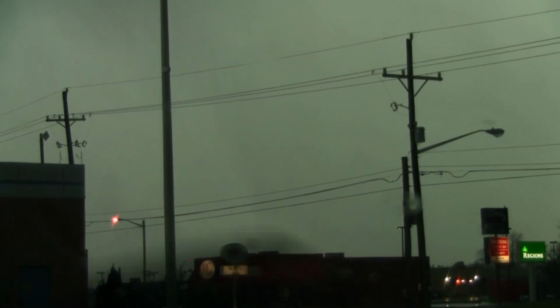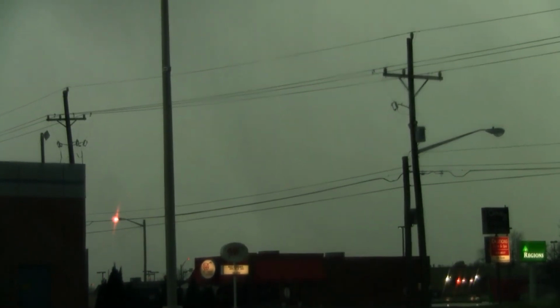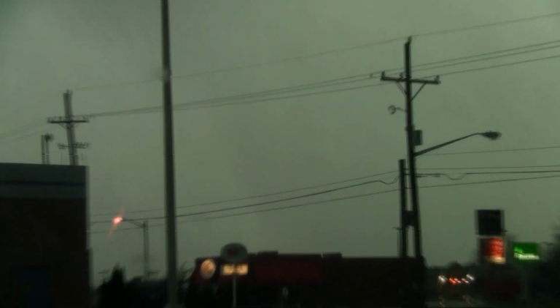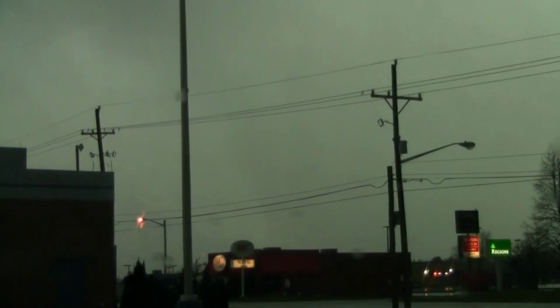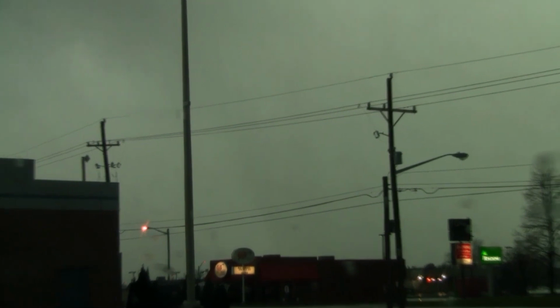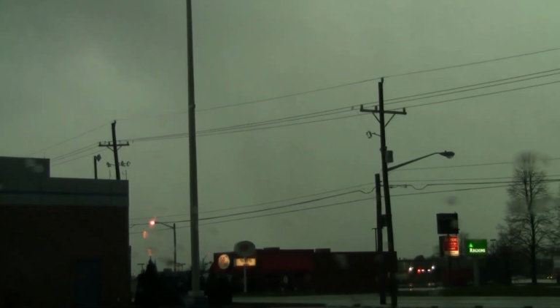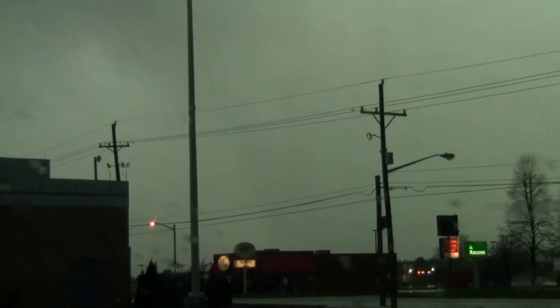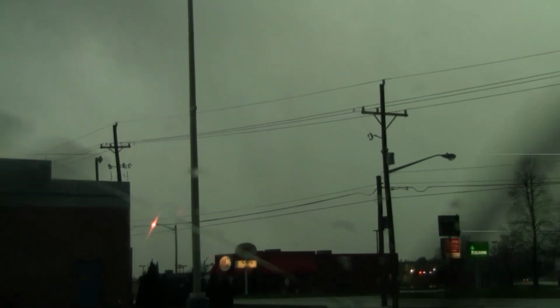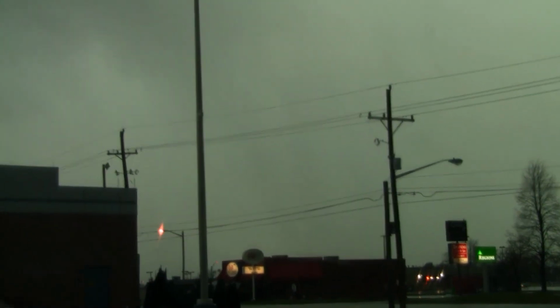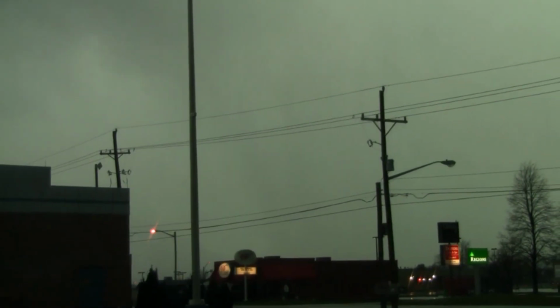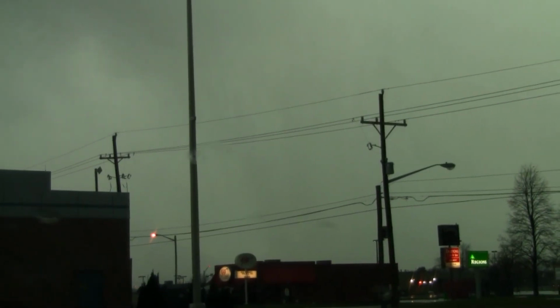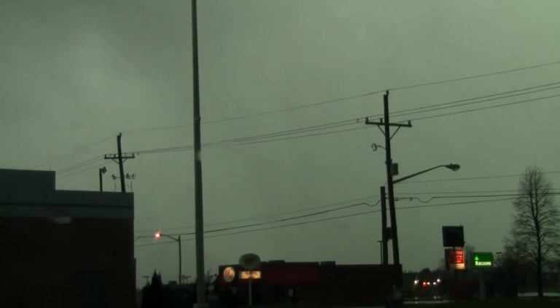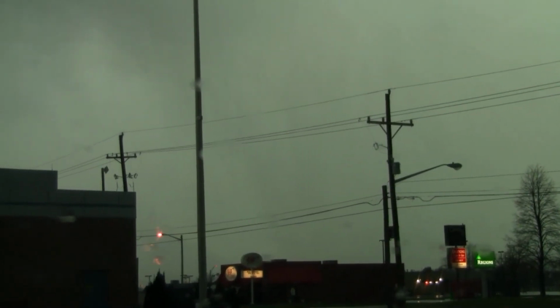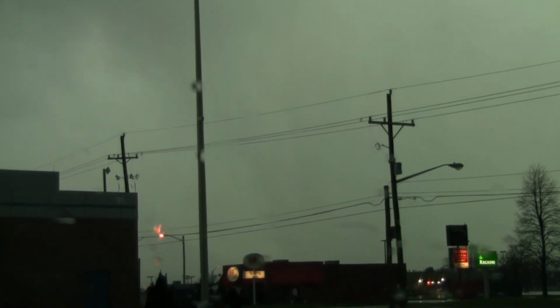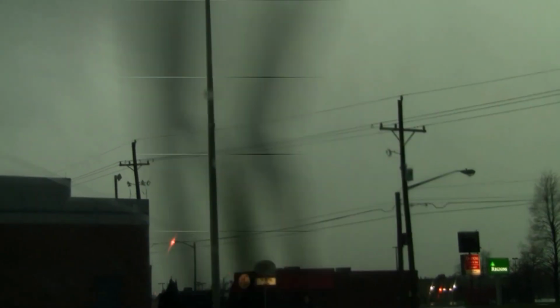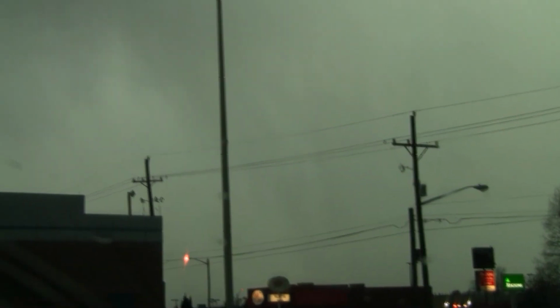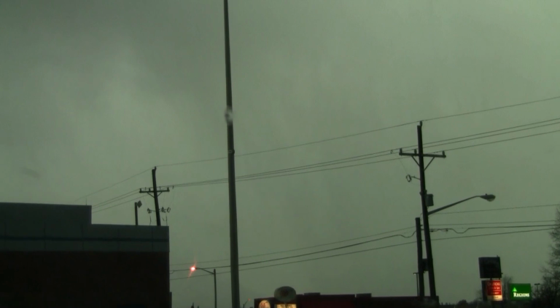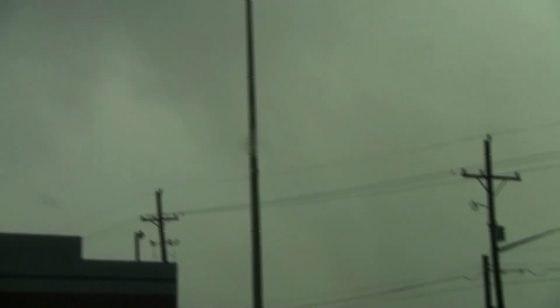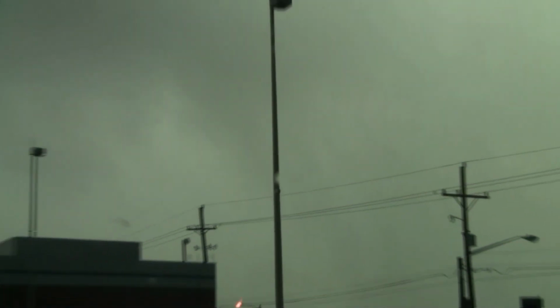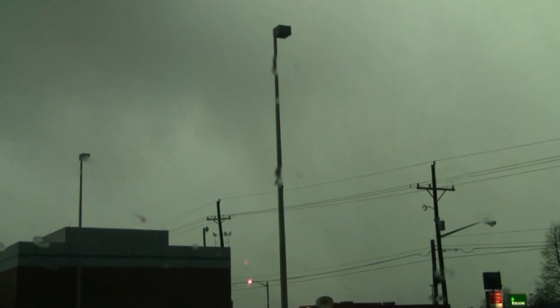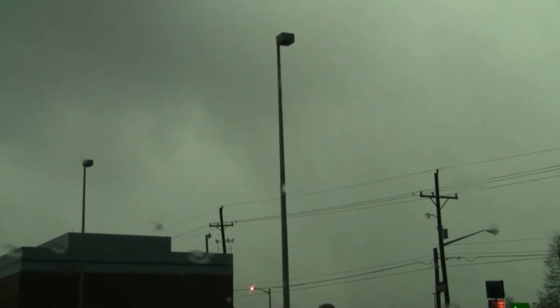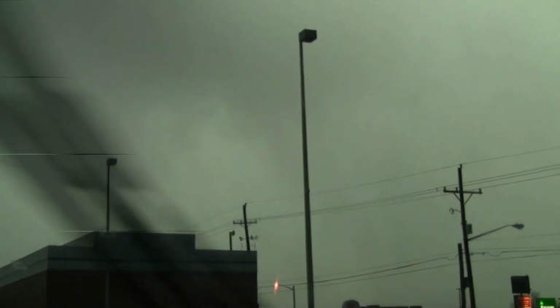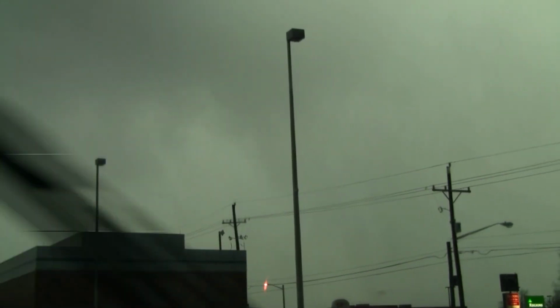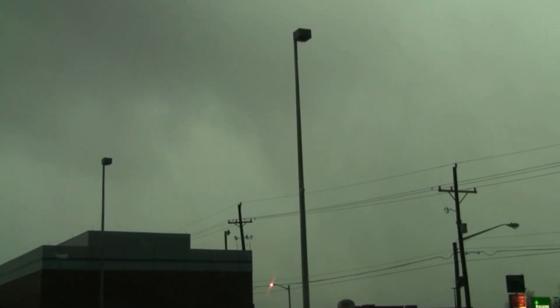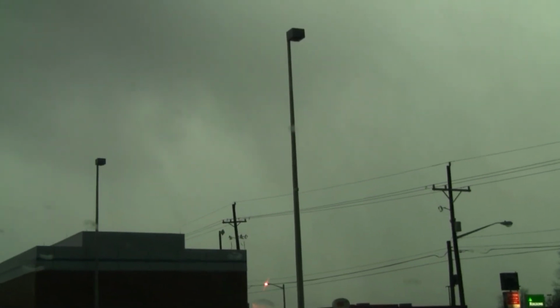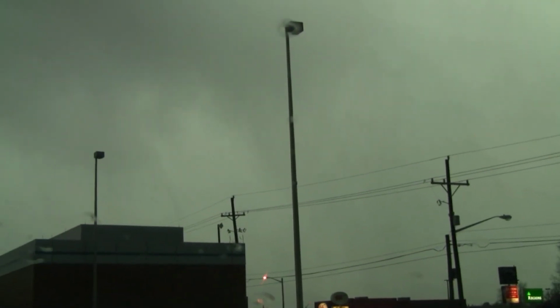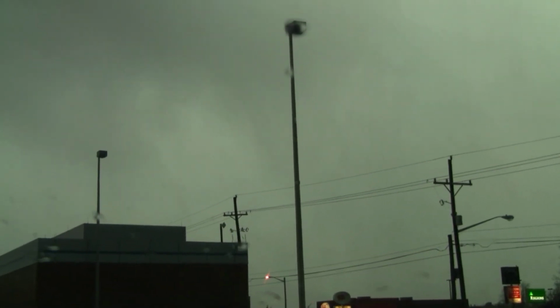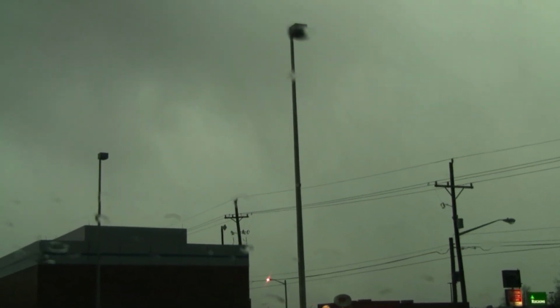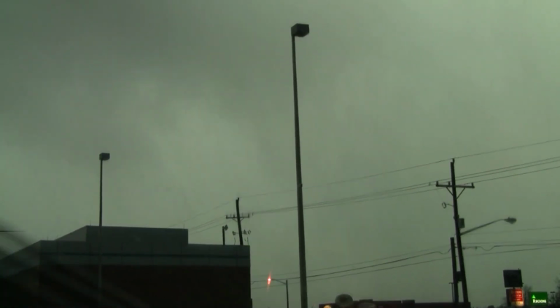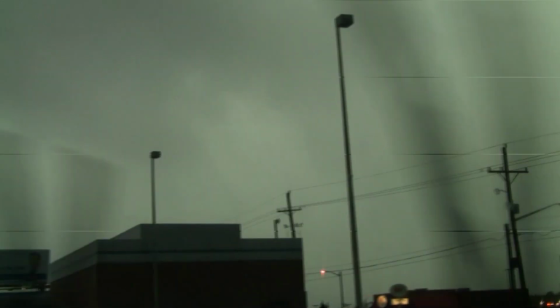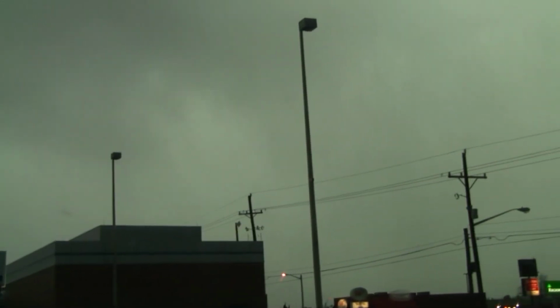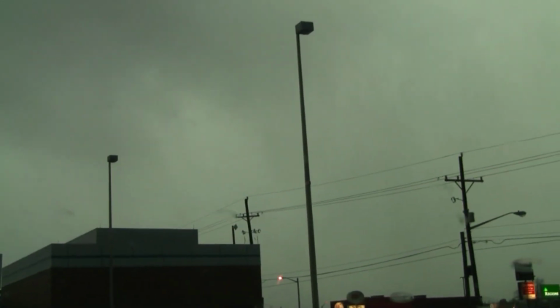The most notable tornado of this outbreak was probably the Washington, Illinois tornado, which was rated high-end EF4 and was very, very damaging. But here we had not one, but two tornadoes.